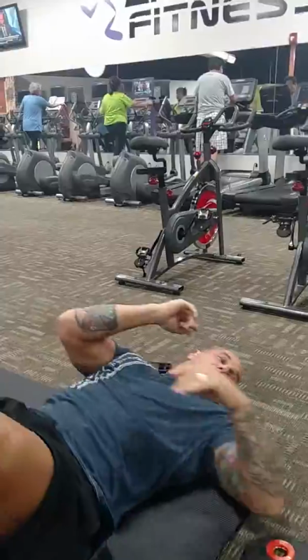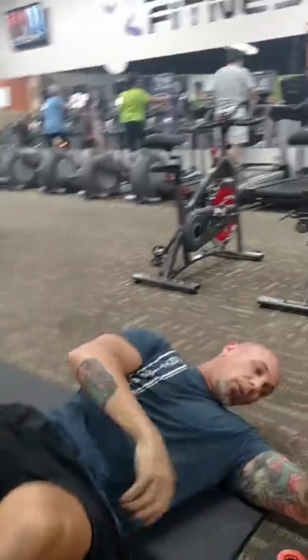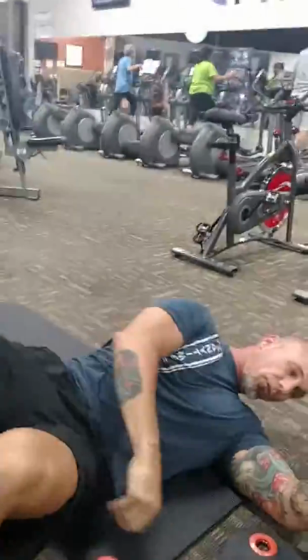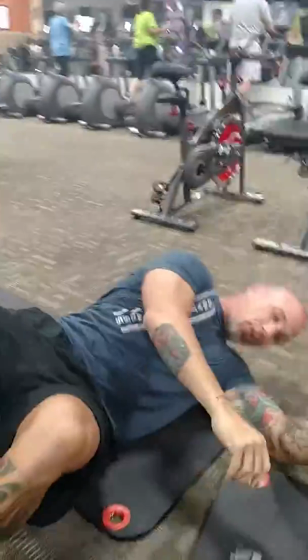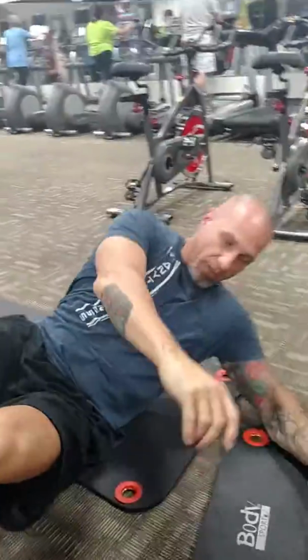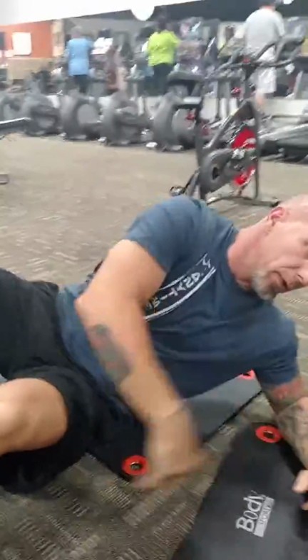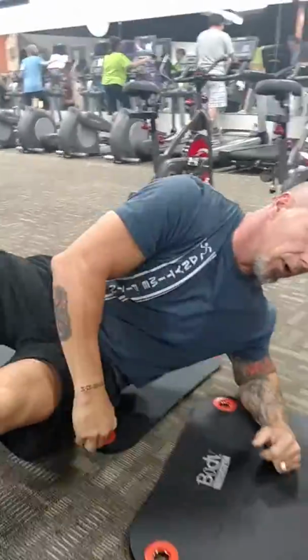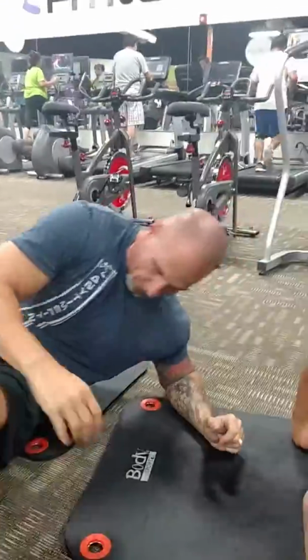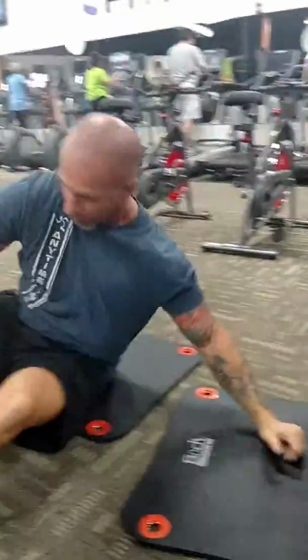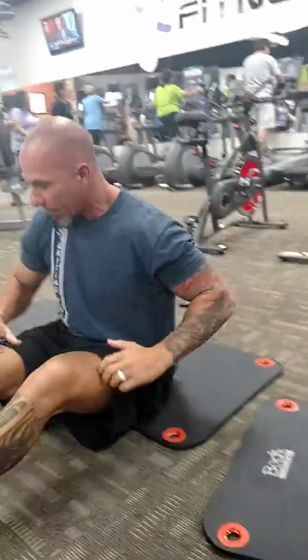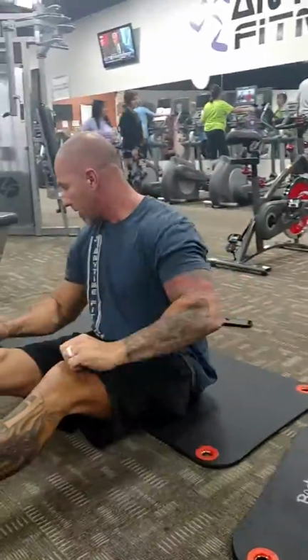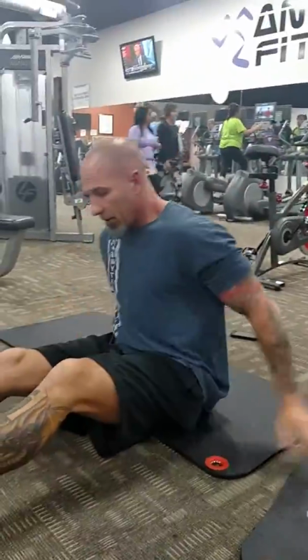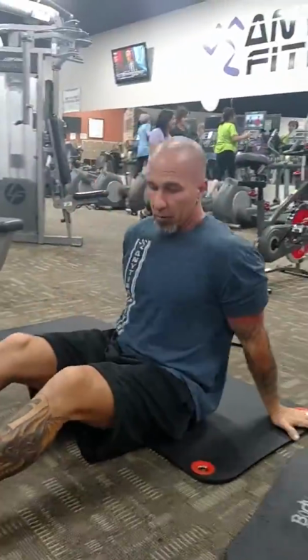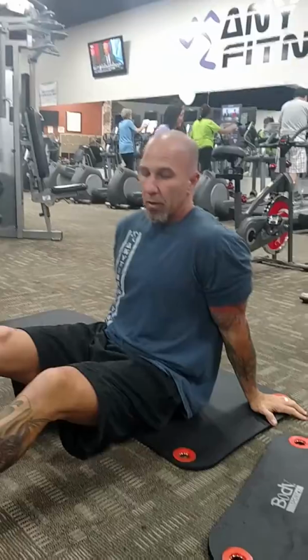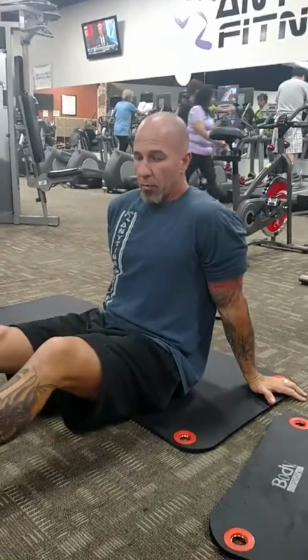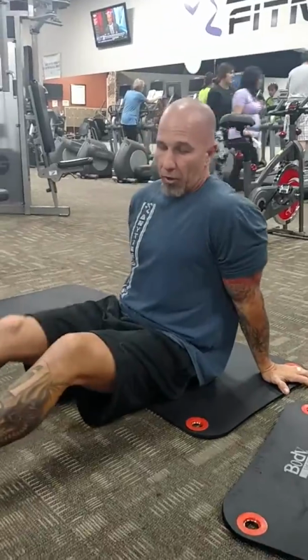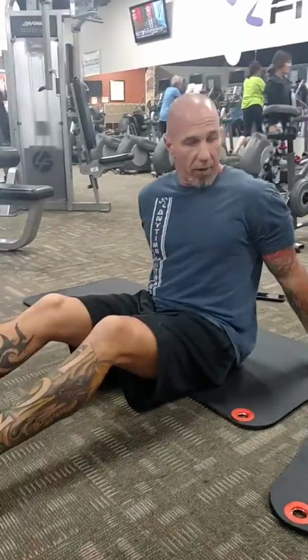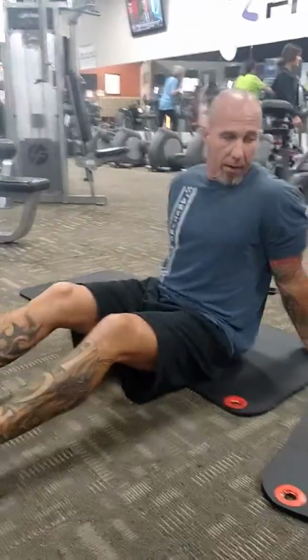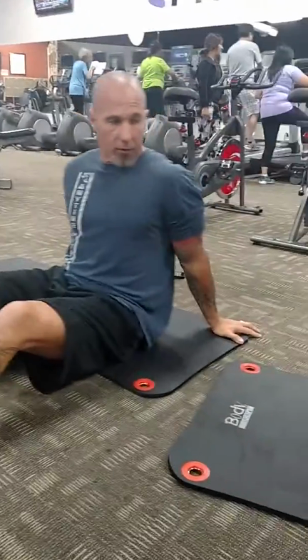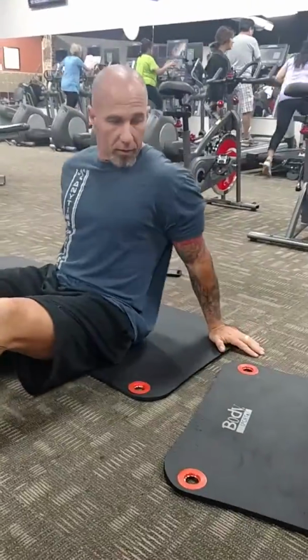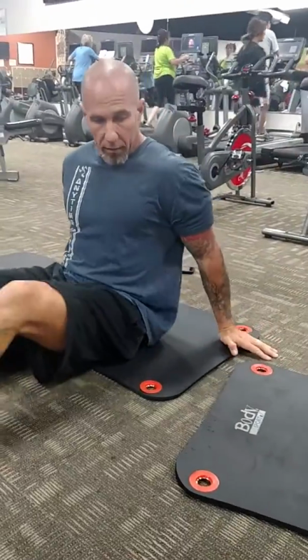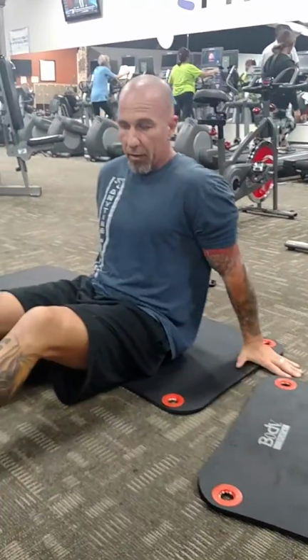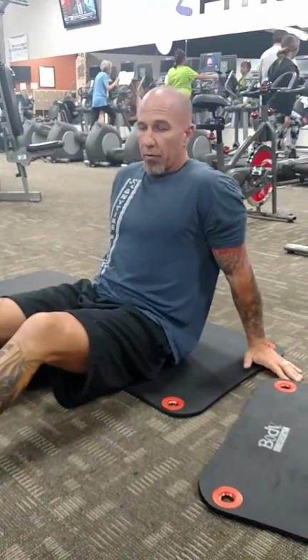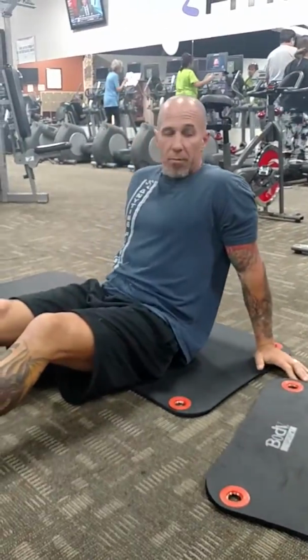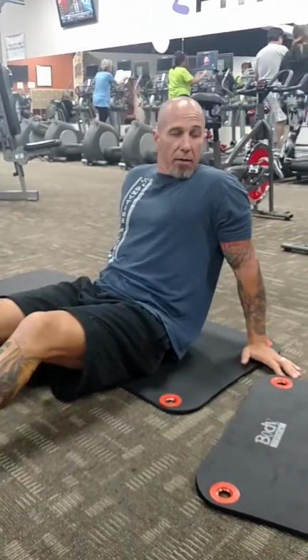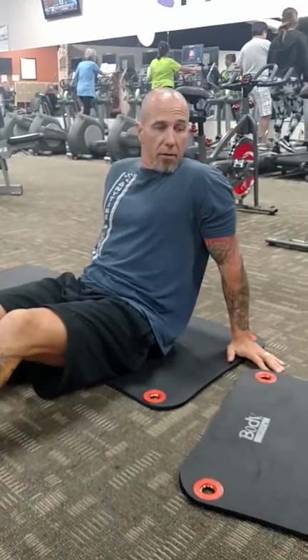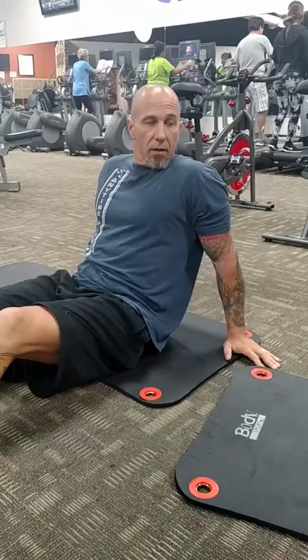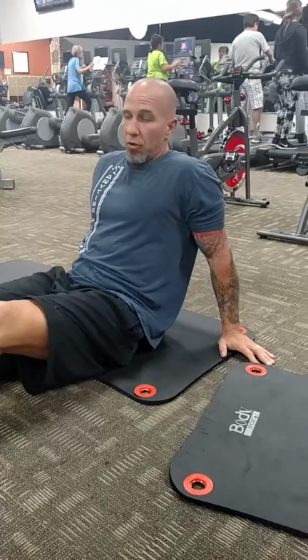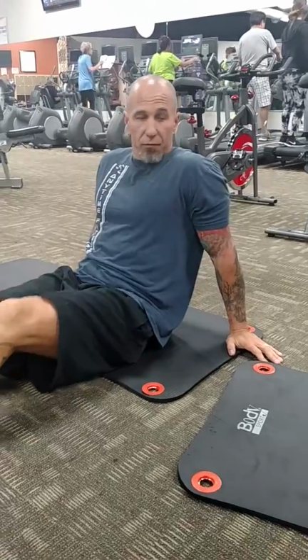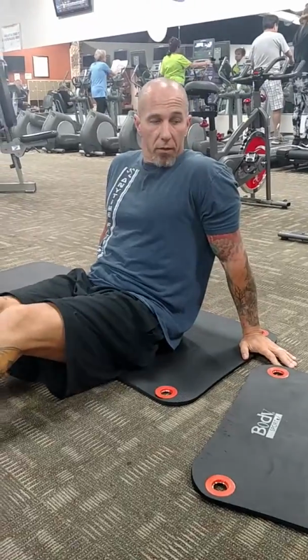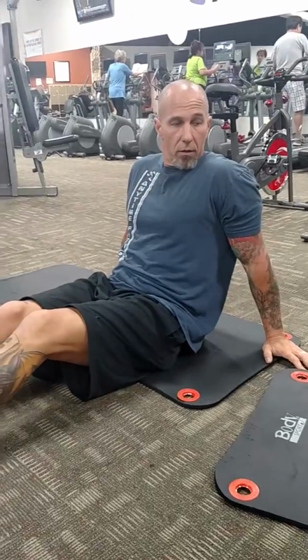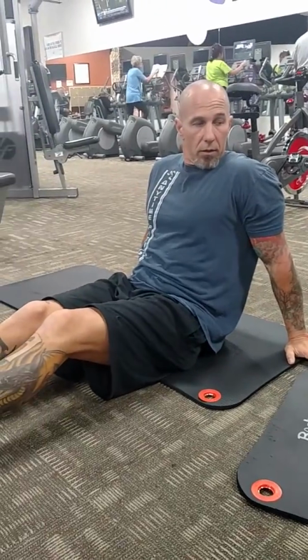Now we're going to do a reverse crunch. That's going to be a little bit harder. So you start off with your hands back here first. So you're going to lean back. What you're going to do is put your feet together.